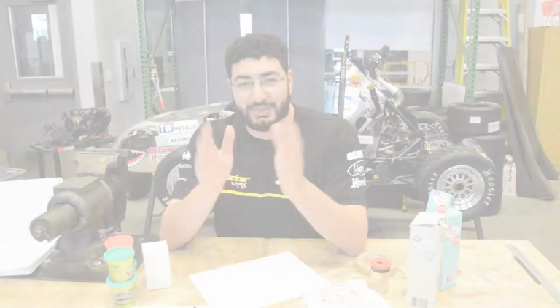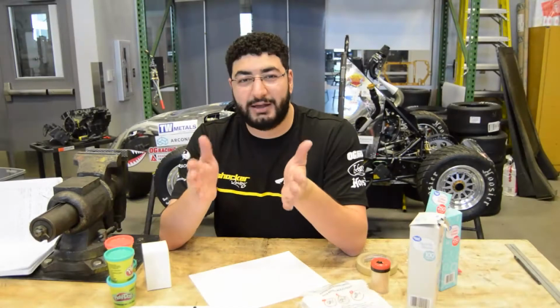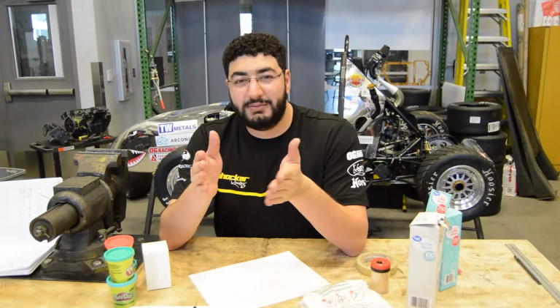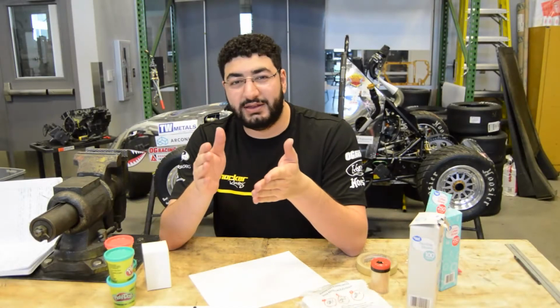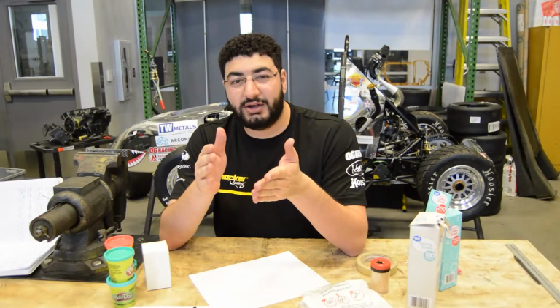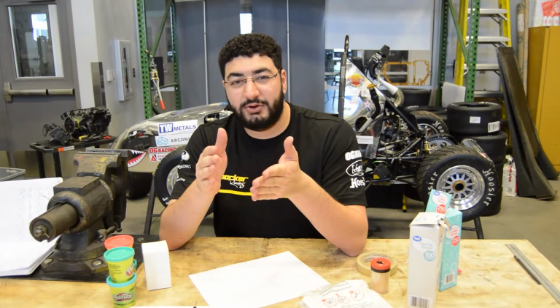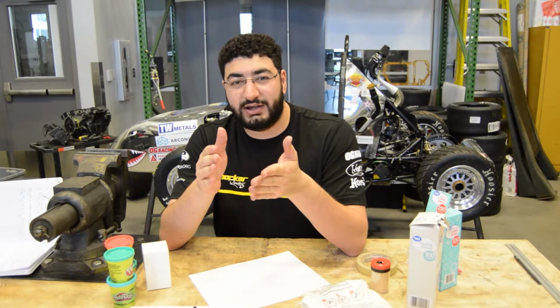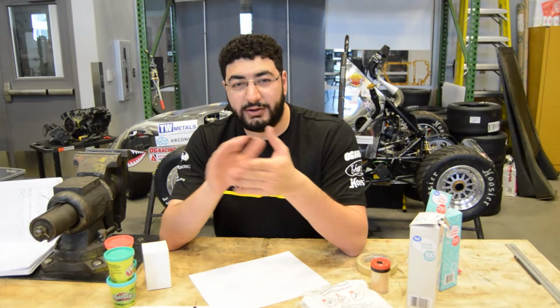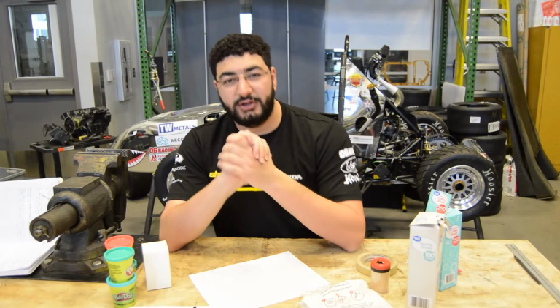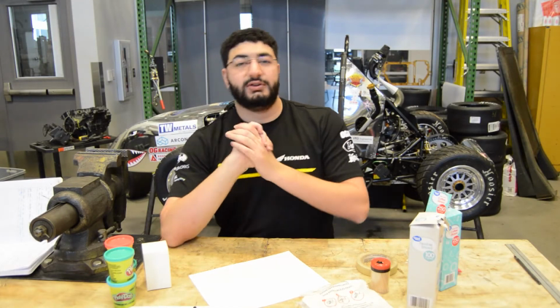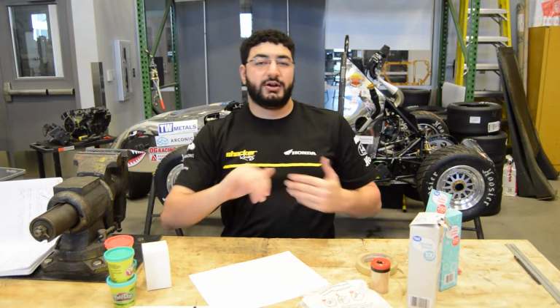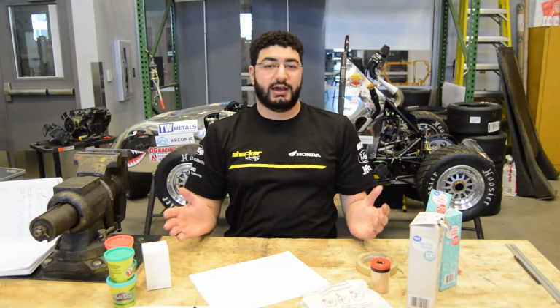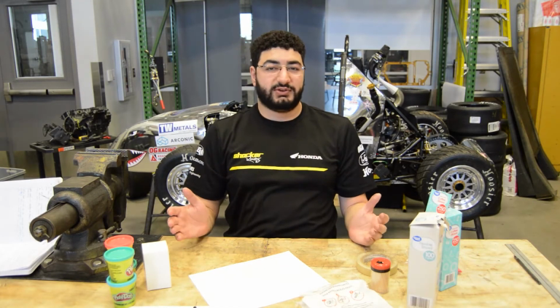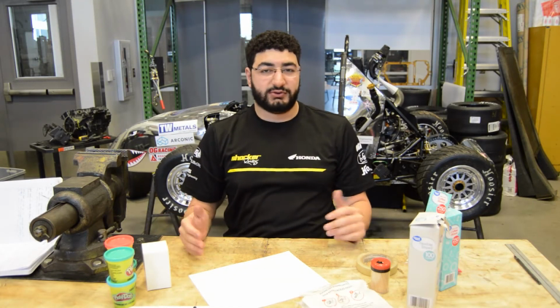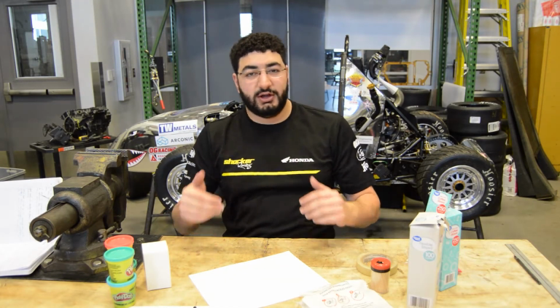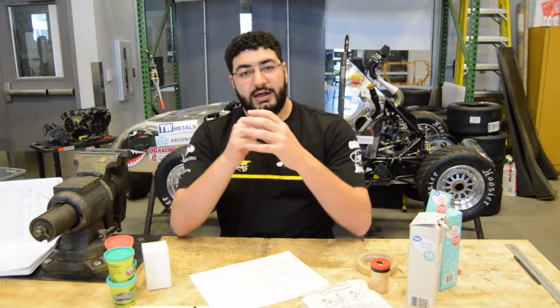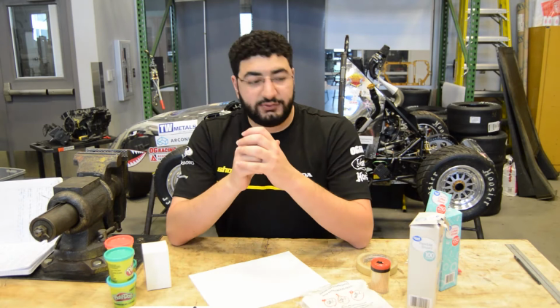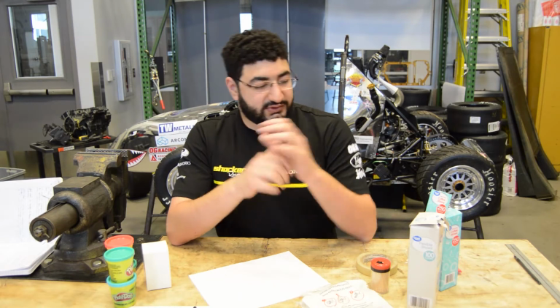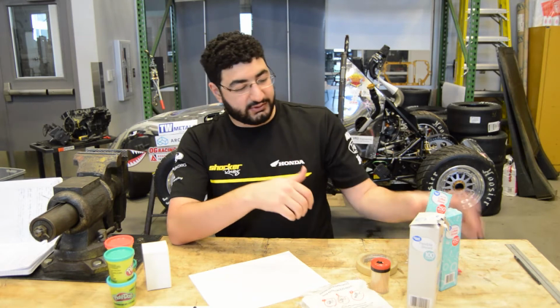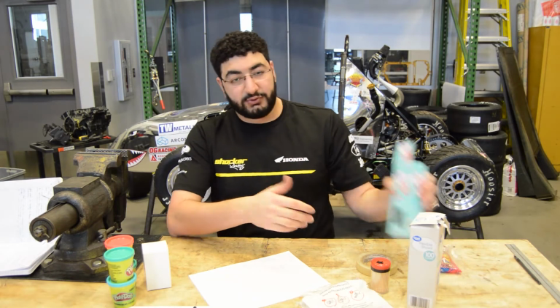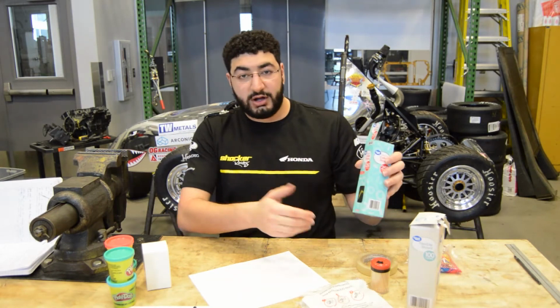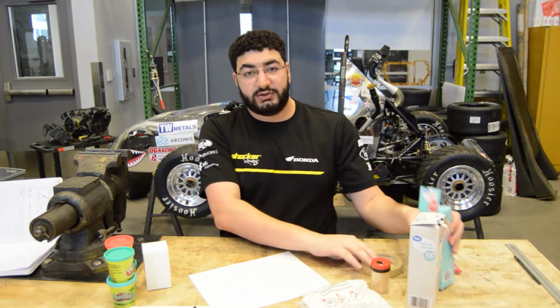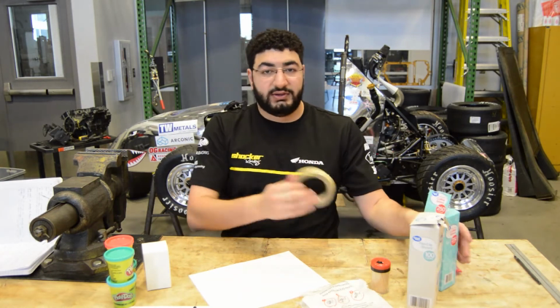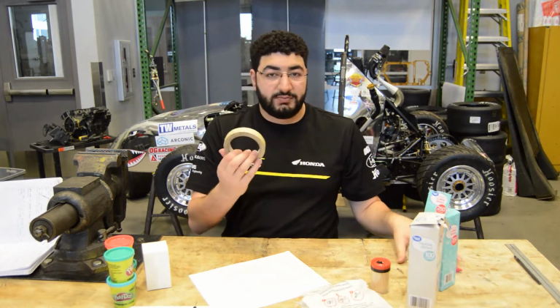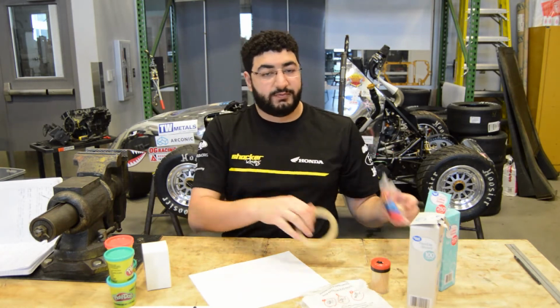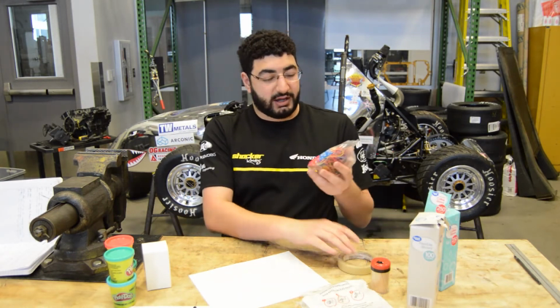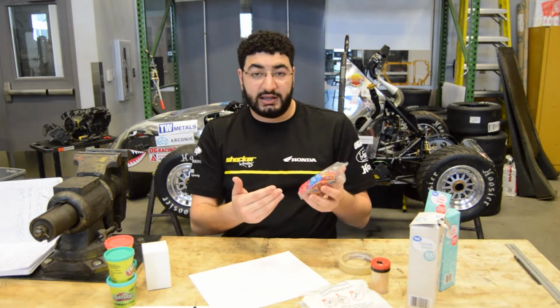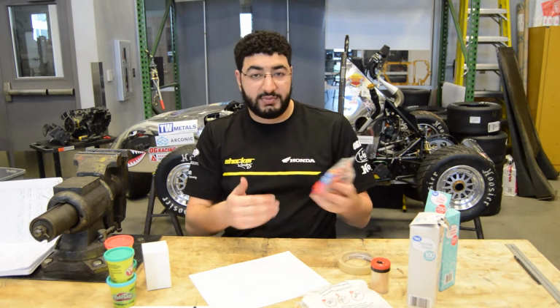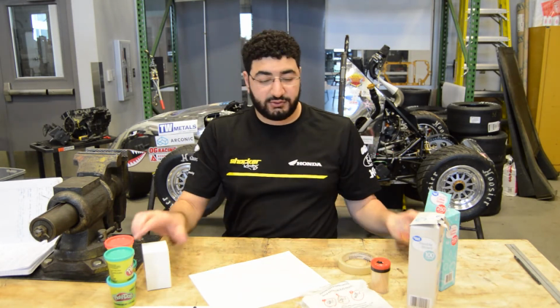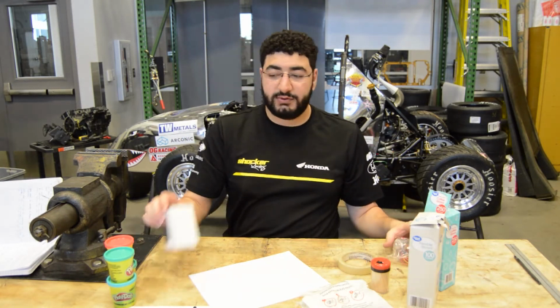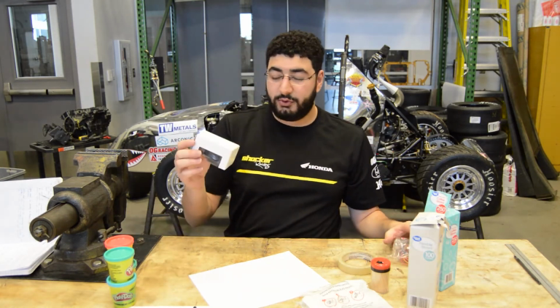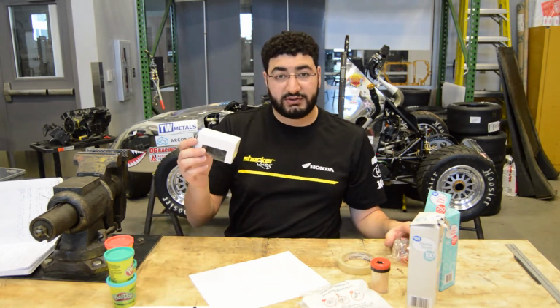Hi, I'm Leith, and this is Automotive Design 1. We're going to start off with gathering materials, and this will consist of straws, tape, elastic bands, or even cardboard boxes.